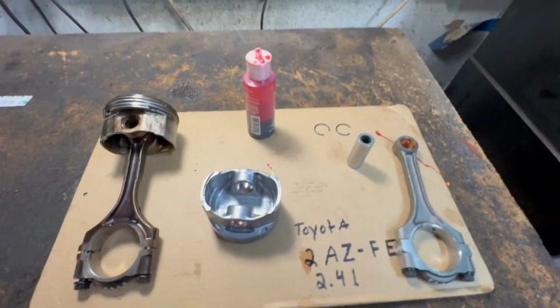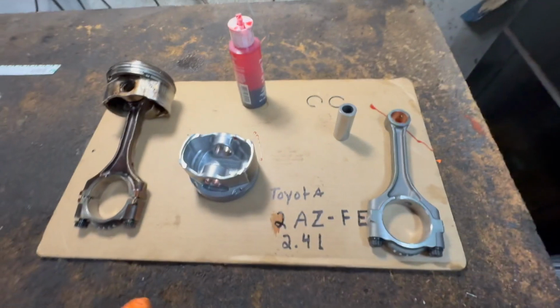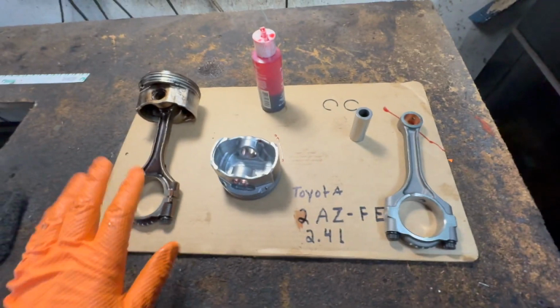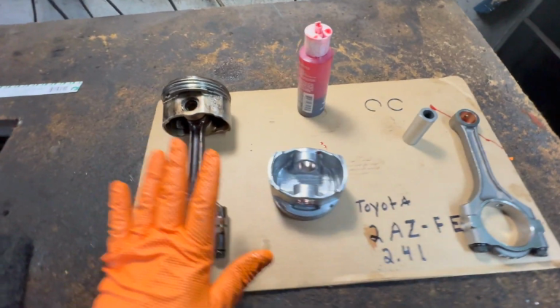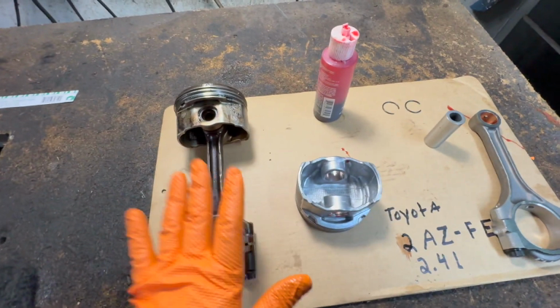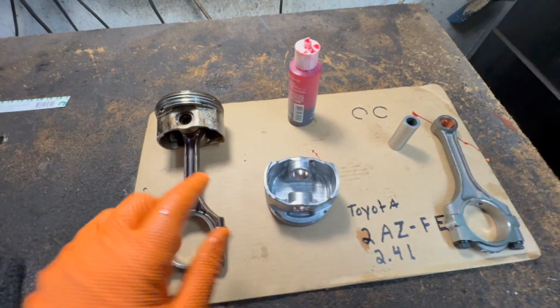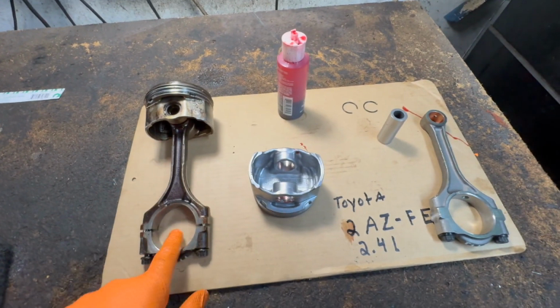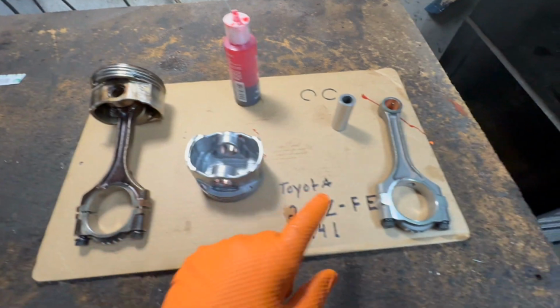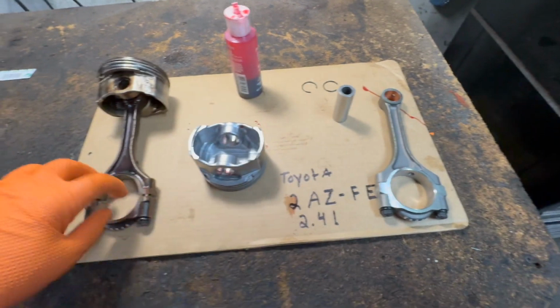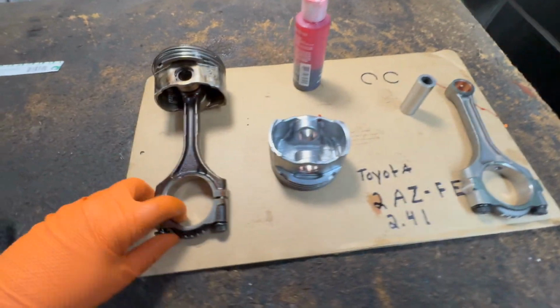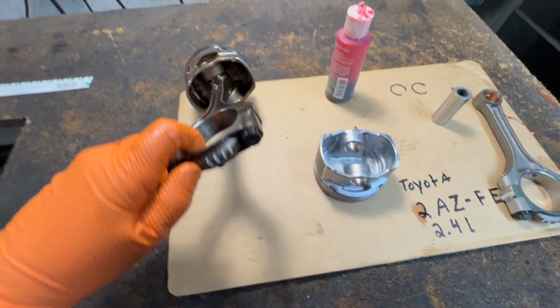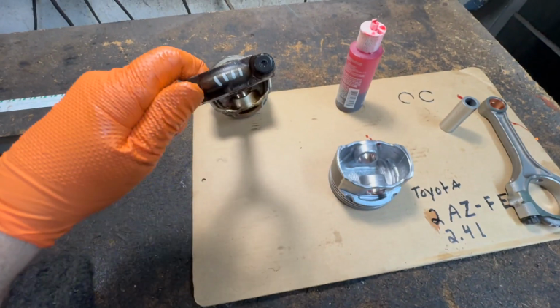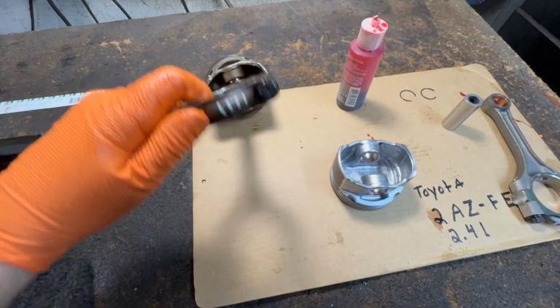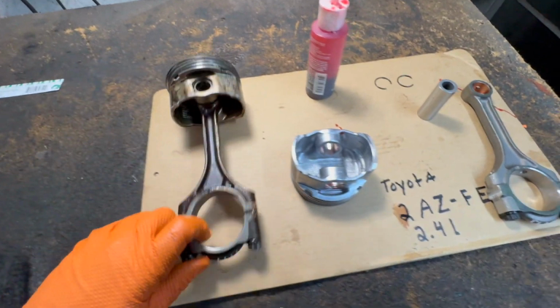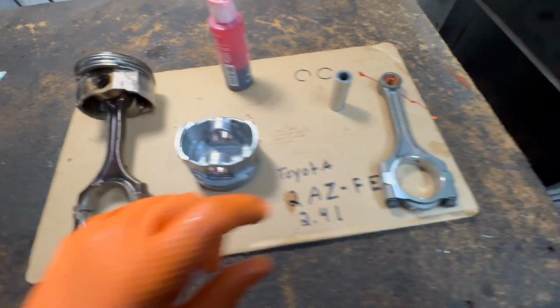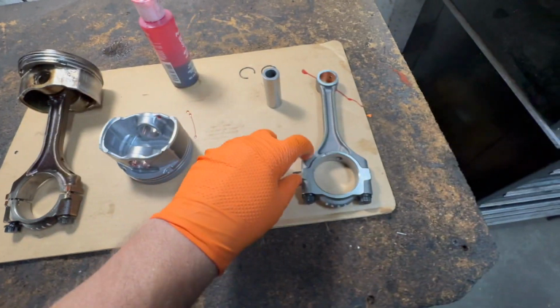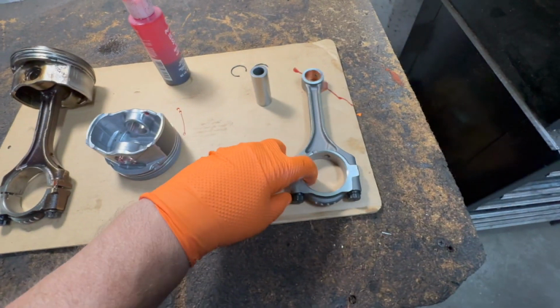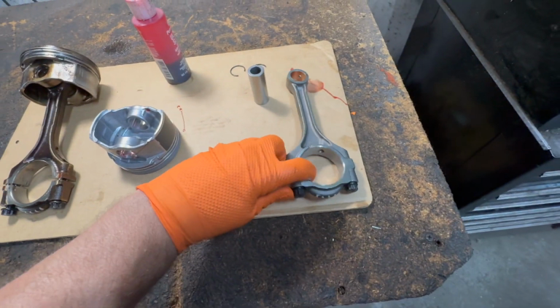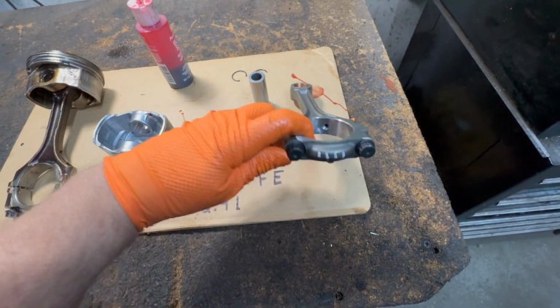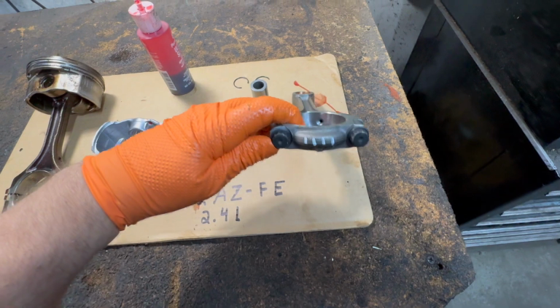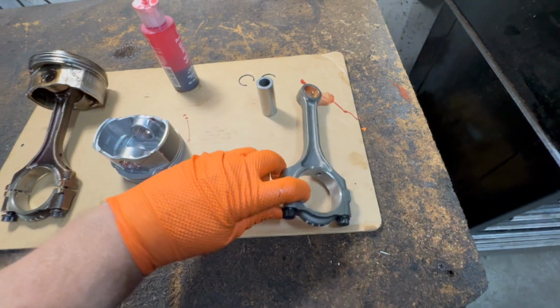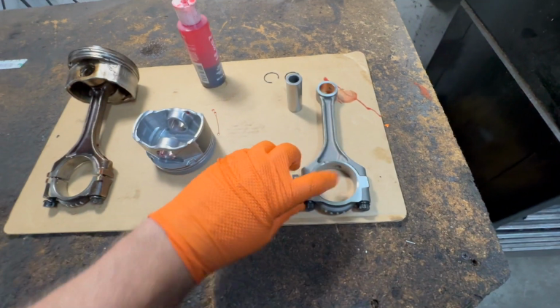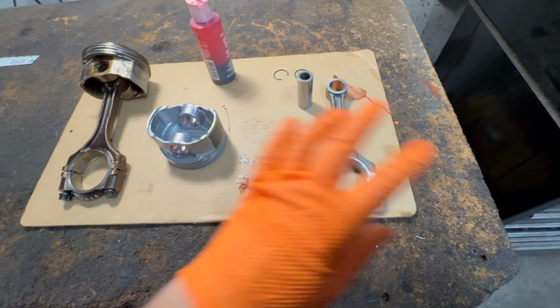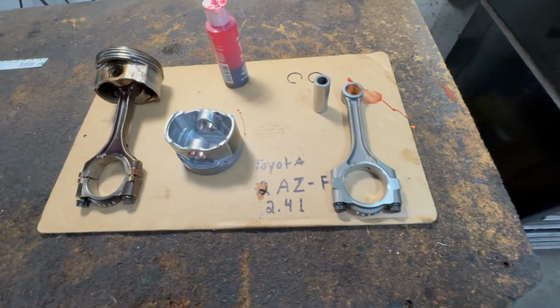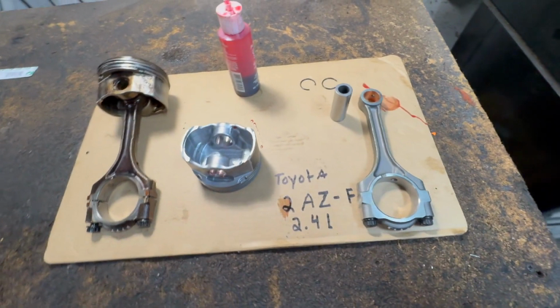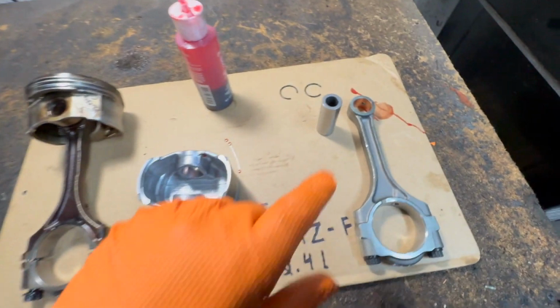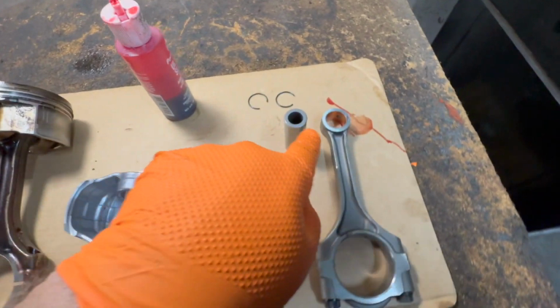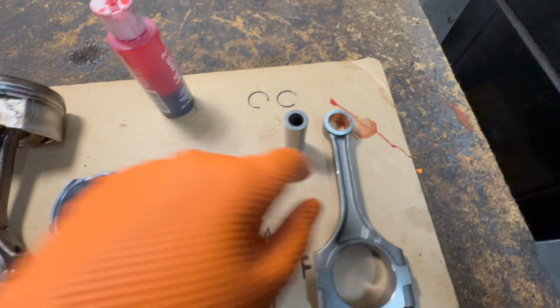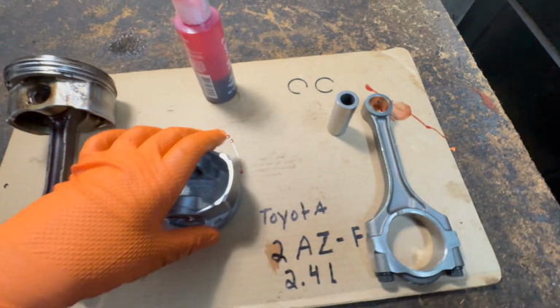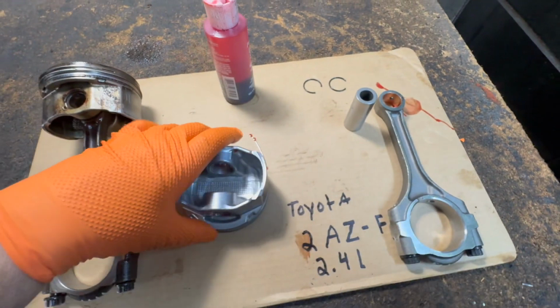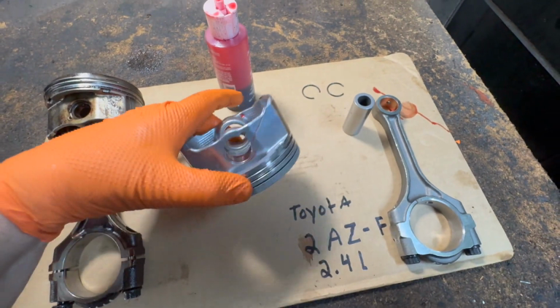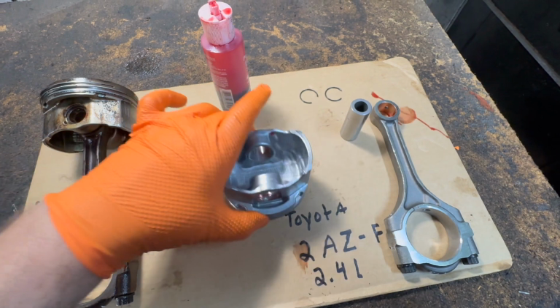Next, you locate the piston — number one. Mark on it; okay, this one is number four. Just mark on the new one, number four, if you're replacing them all. Put a little lube in there, here and here.